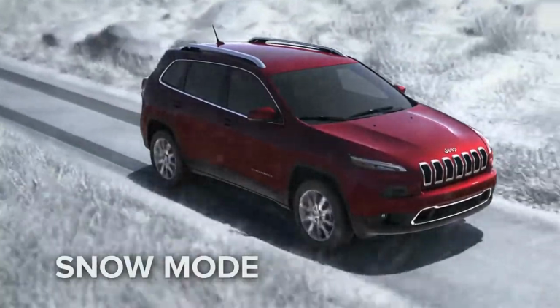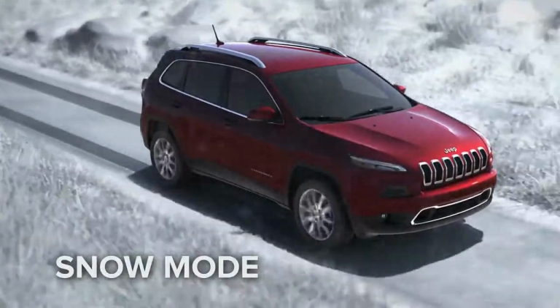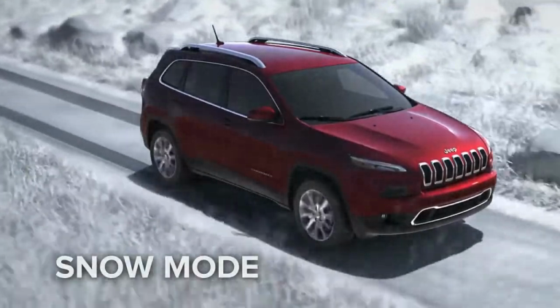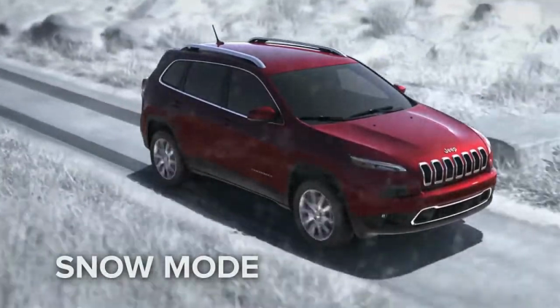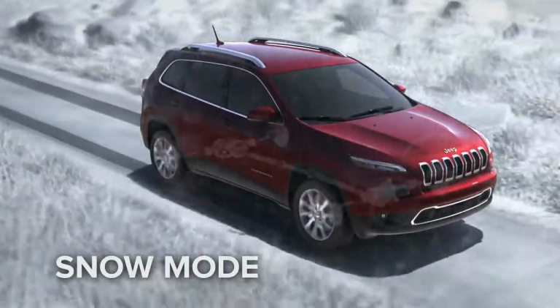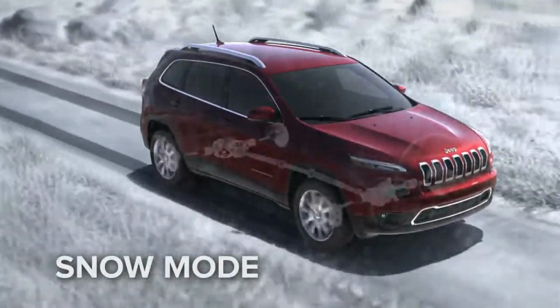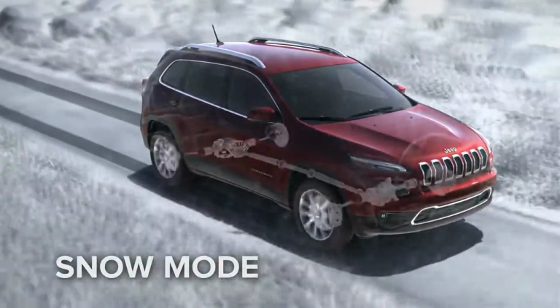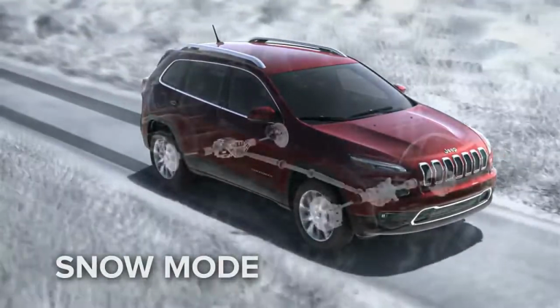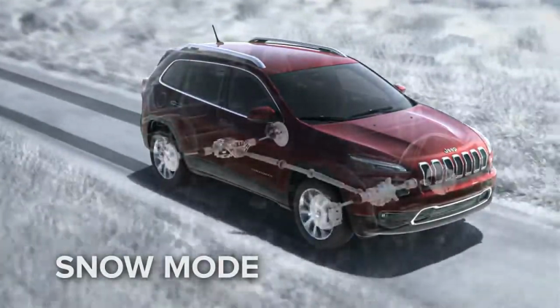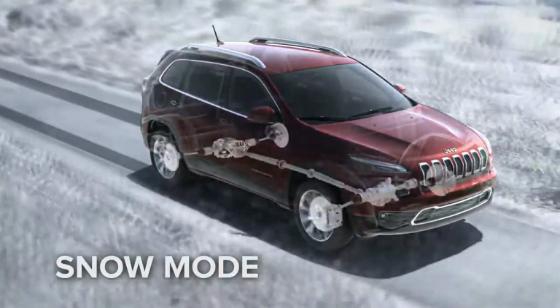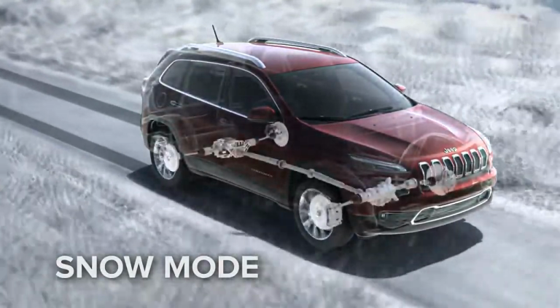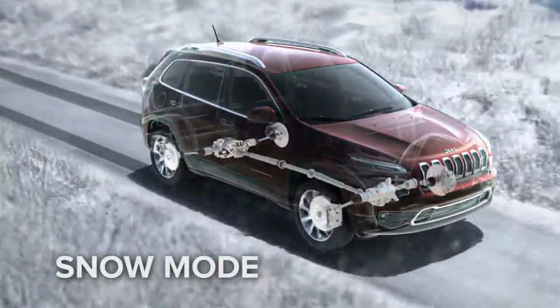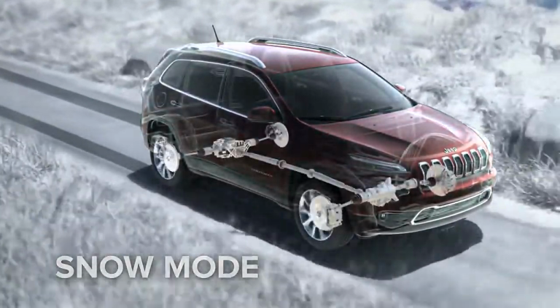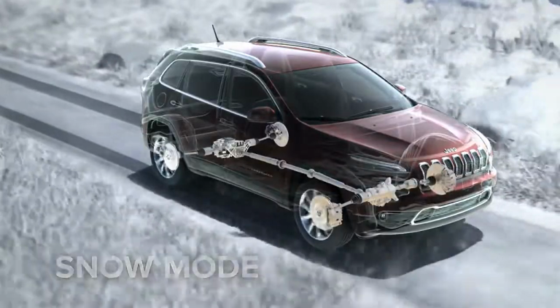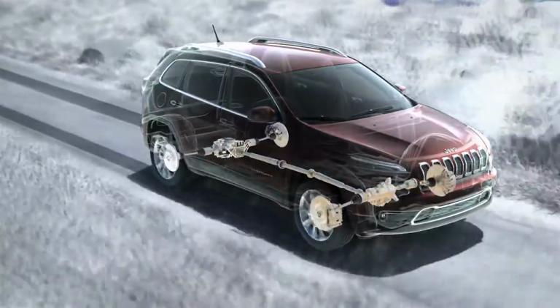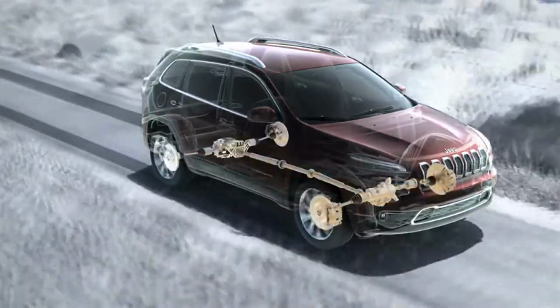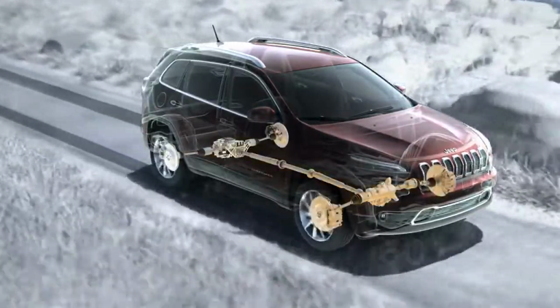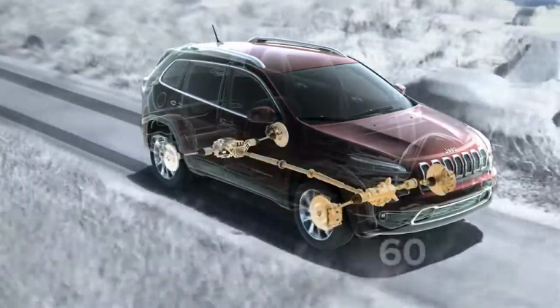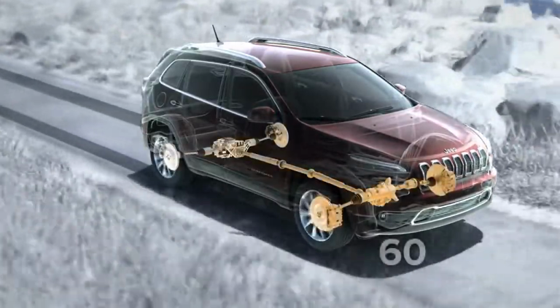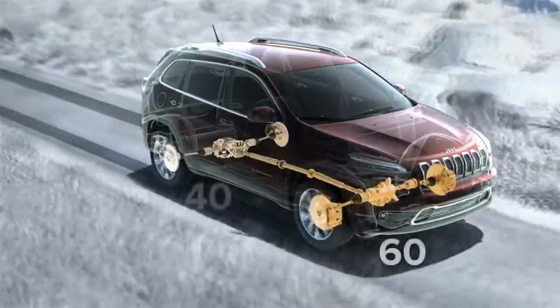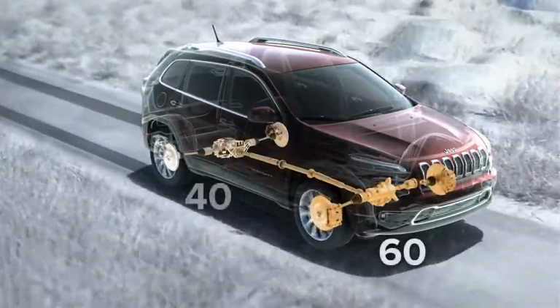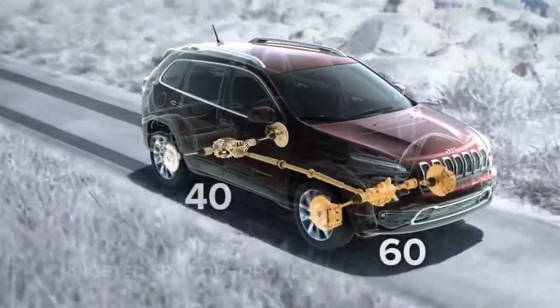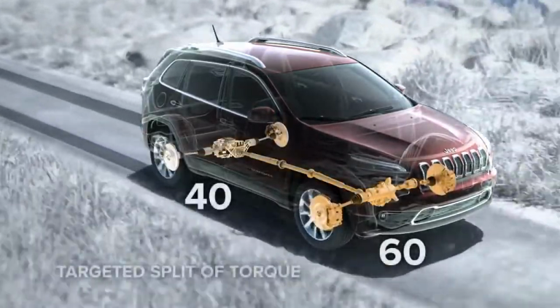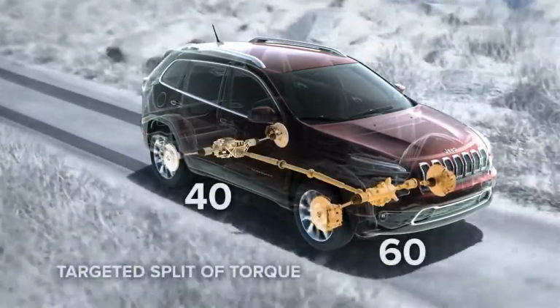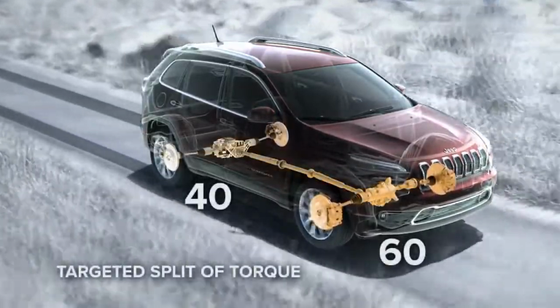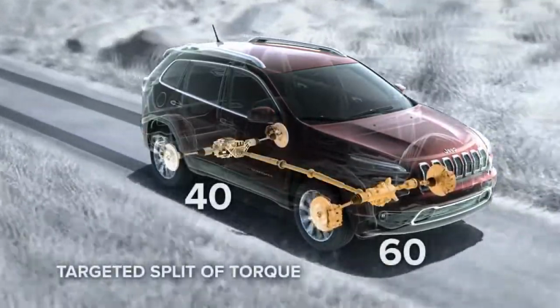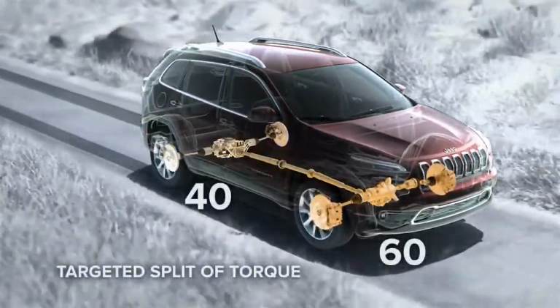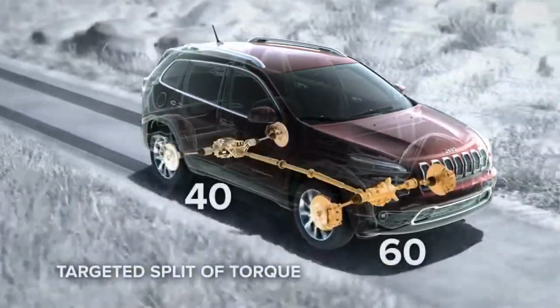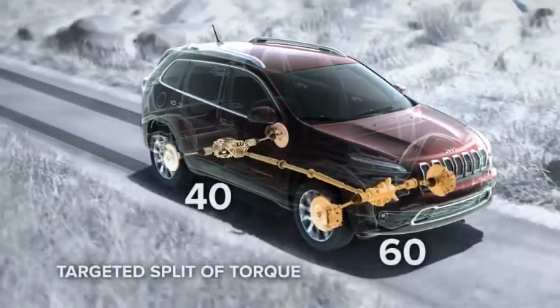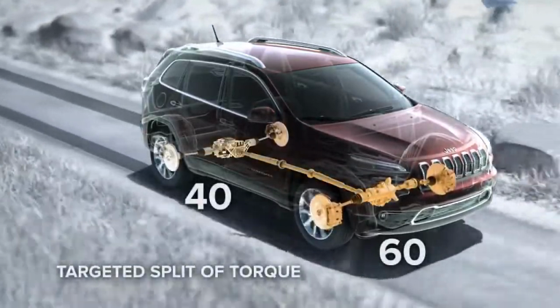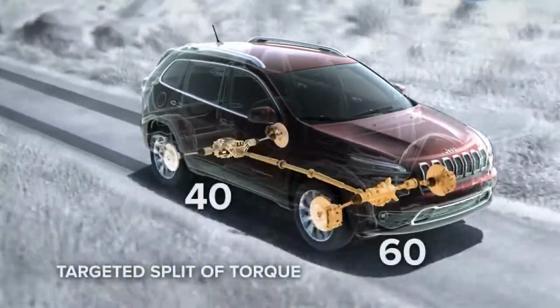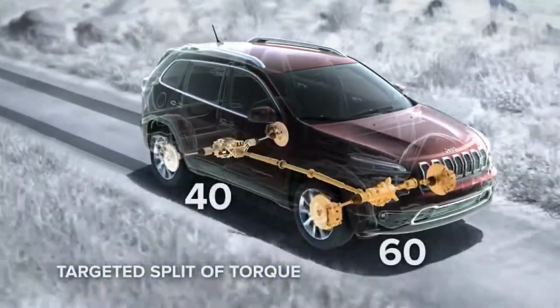Power is variably distributed between the front and rear wheels with a front-wheel-biased 60-40 split of torque. And to help keep tires from spinning, your Cherokee uses its second gear to launch from a standstill.